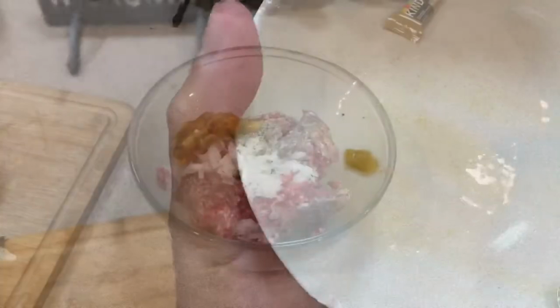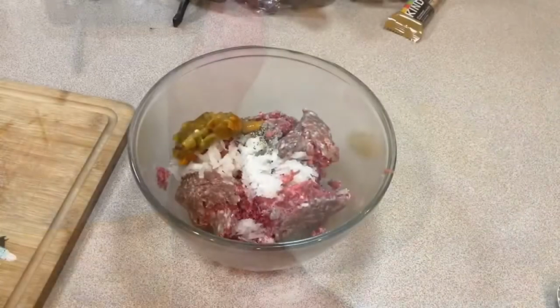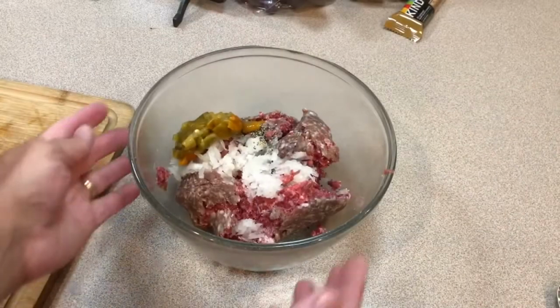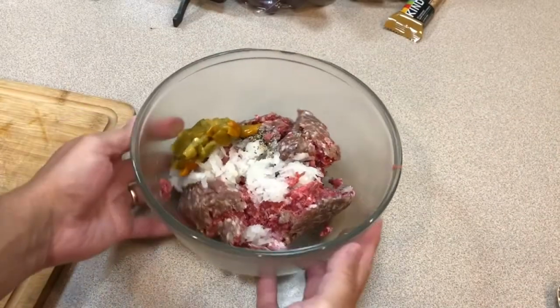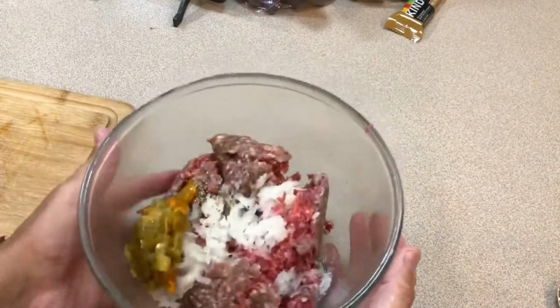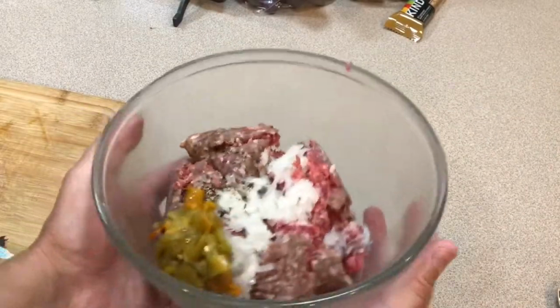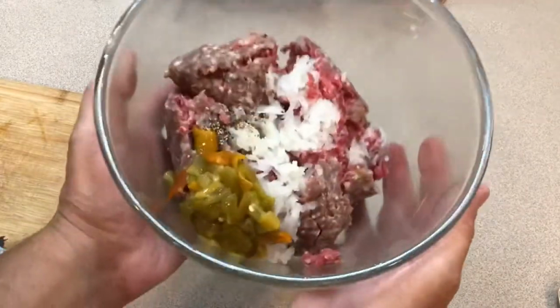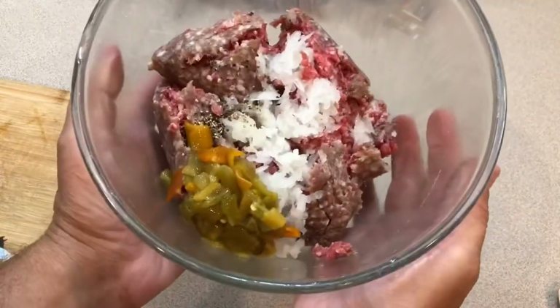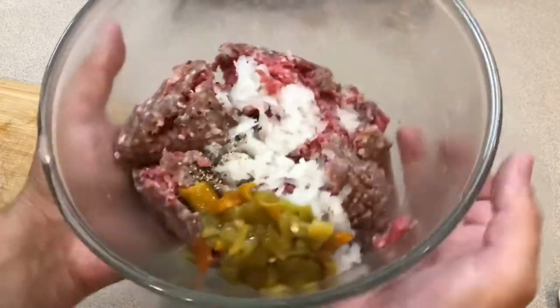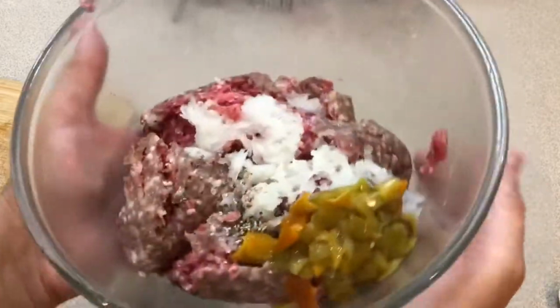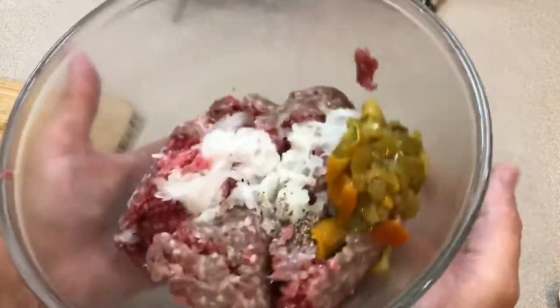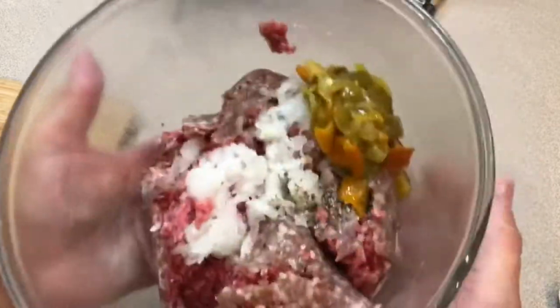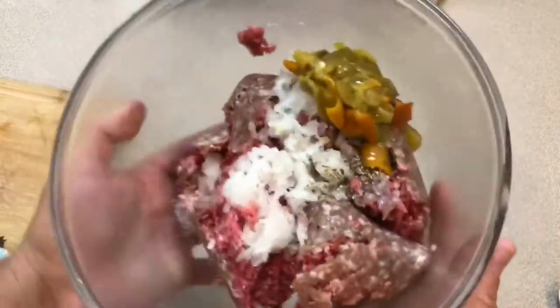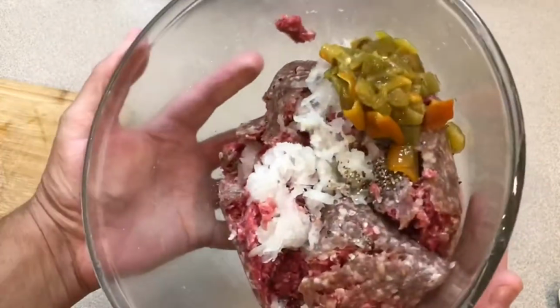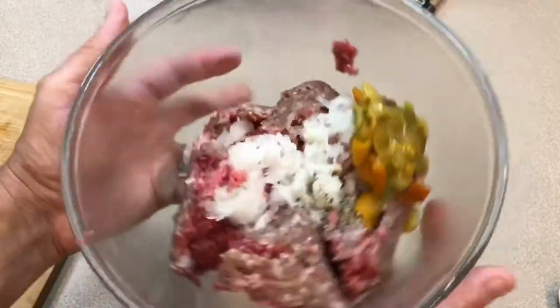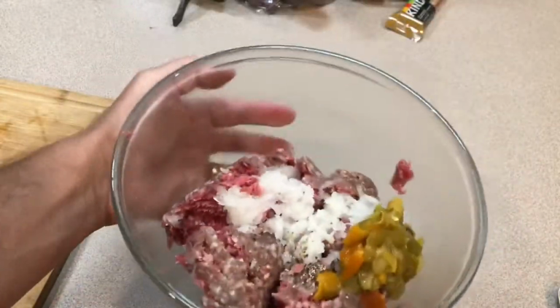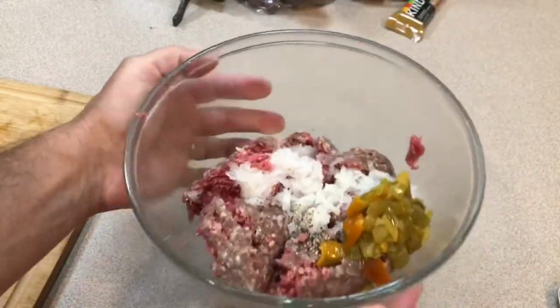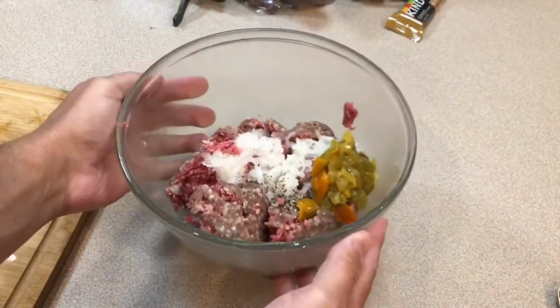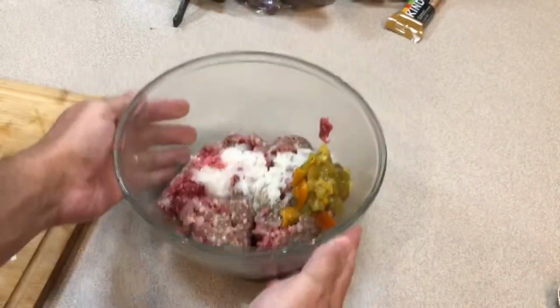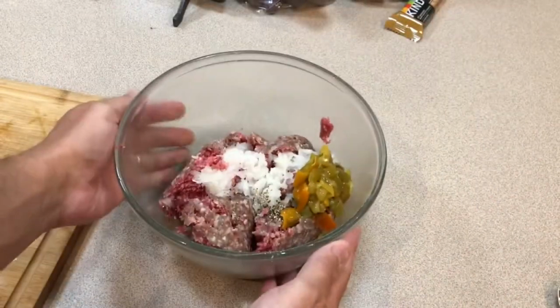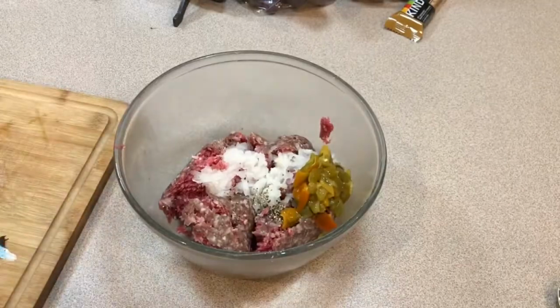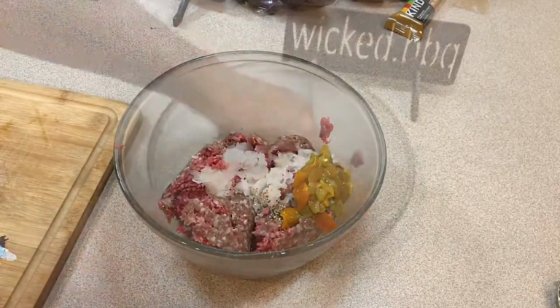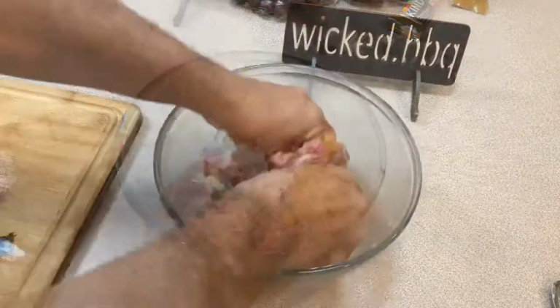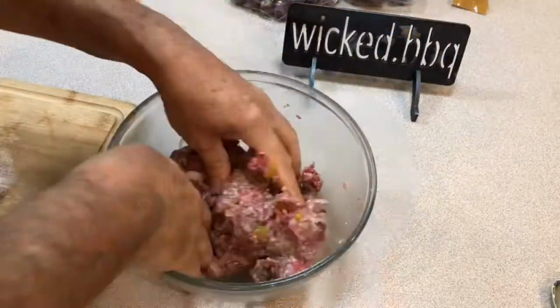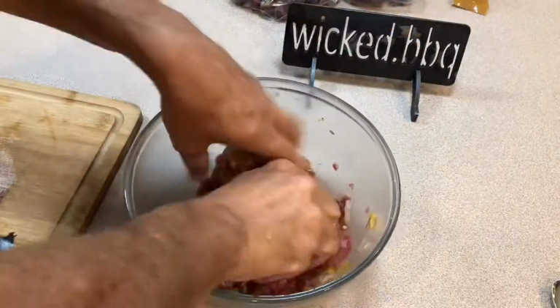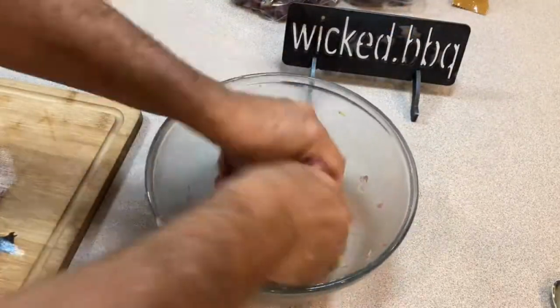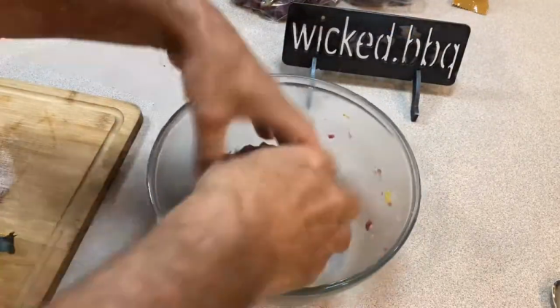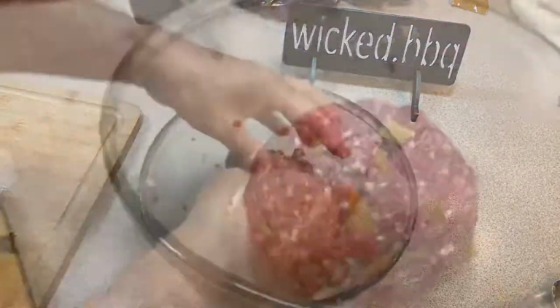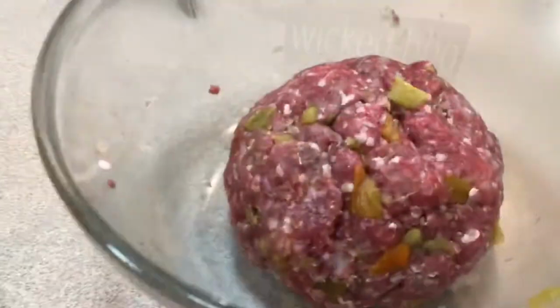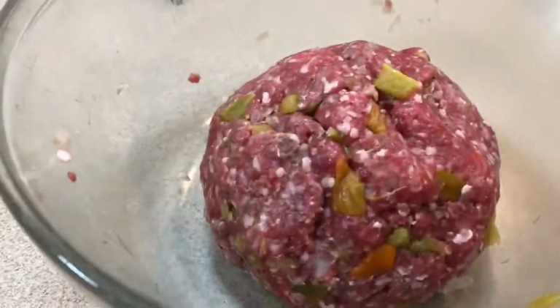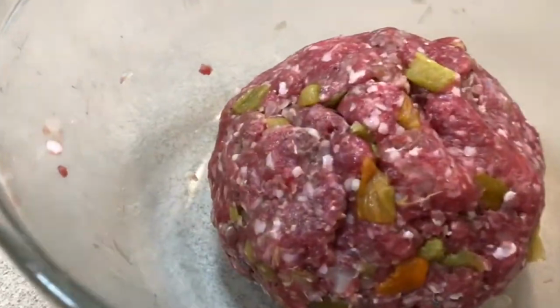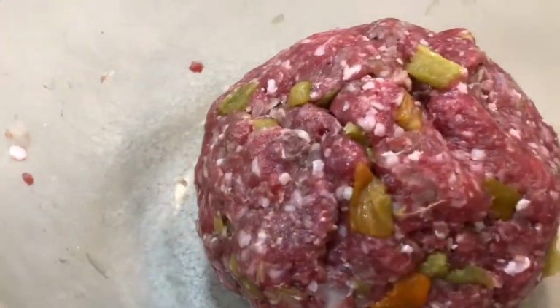Okay, I've got everything in the bowl here. Now it's time to get your hands a little dirty and mix well. There we go, all mixed up.